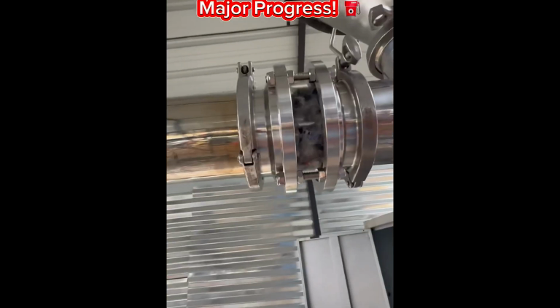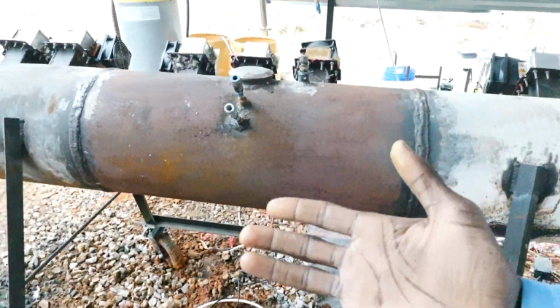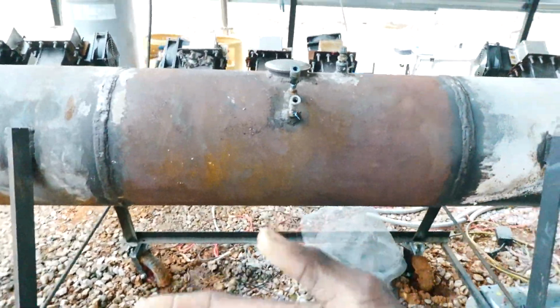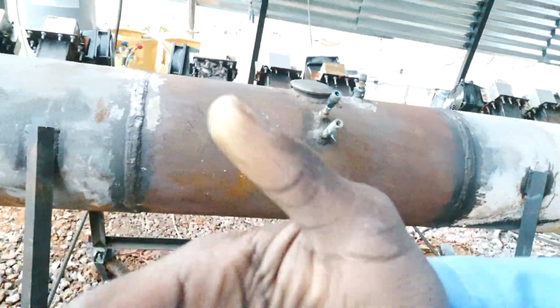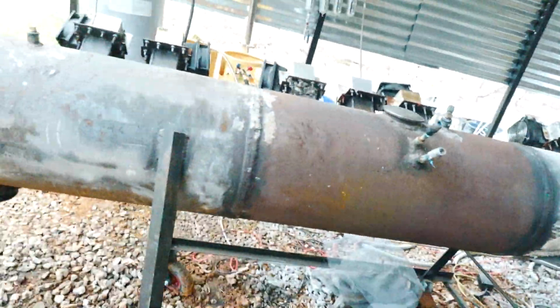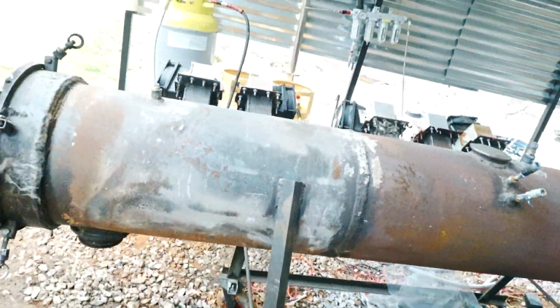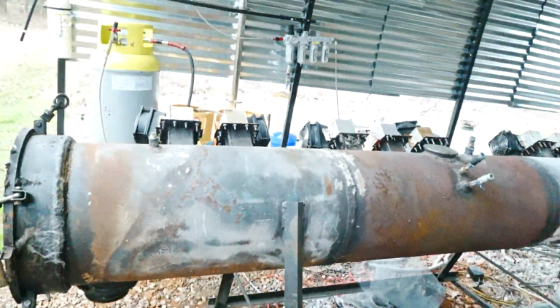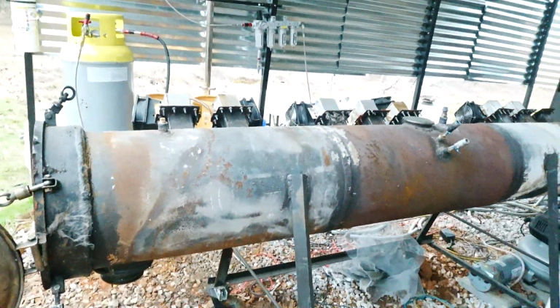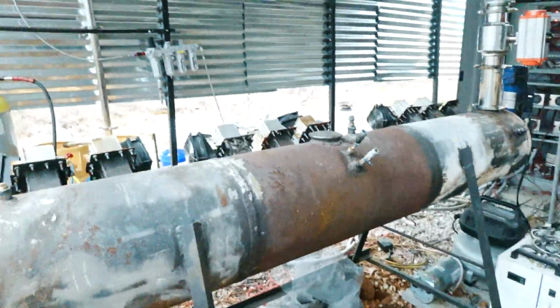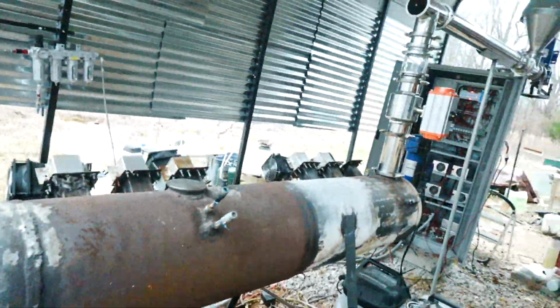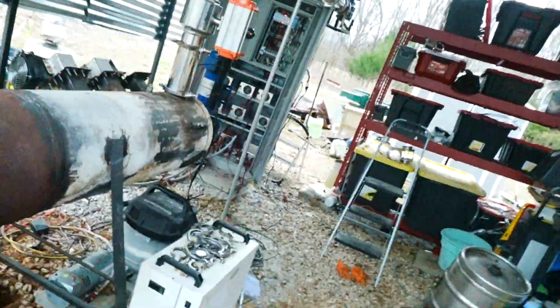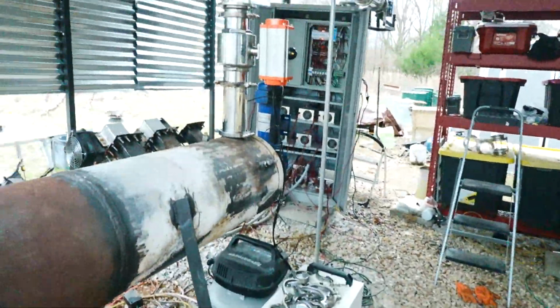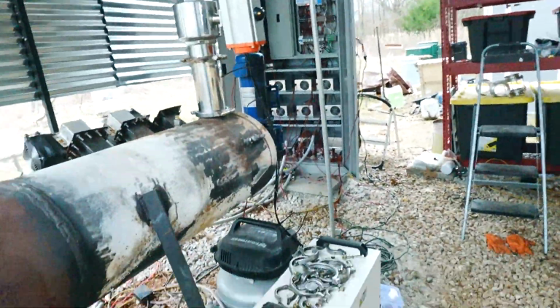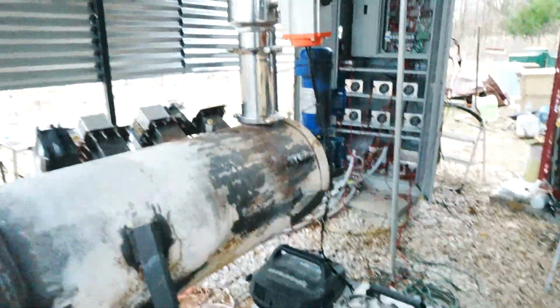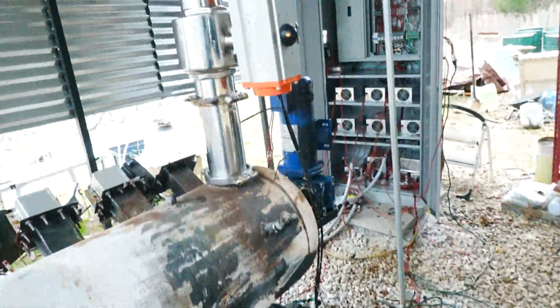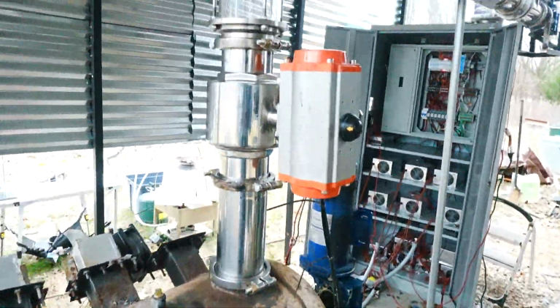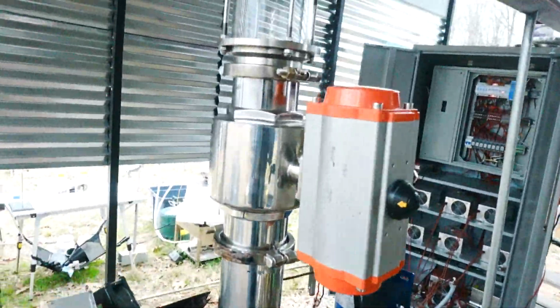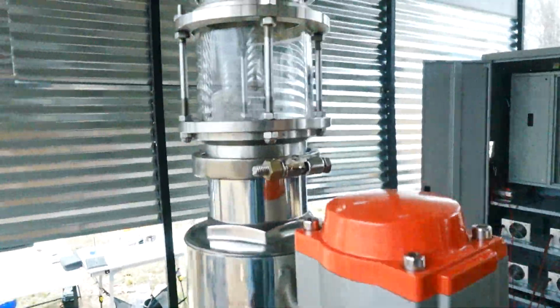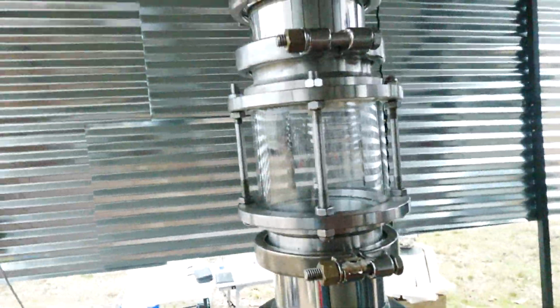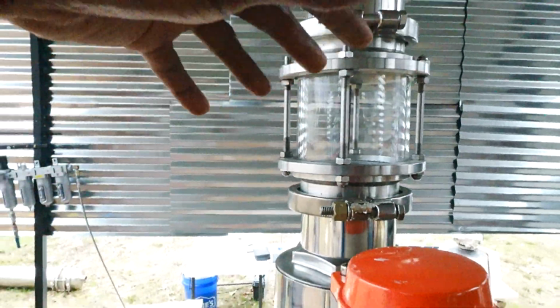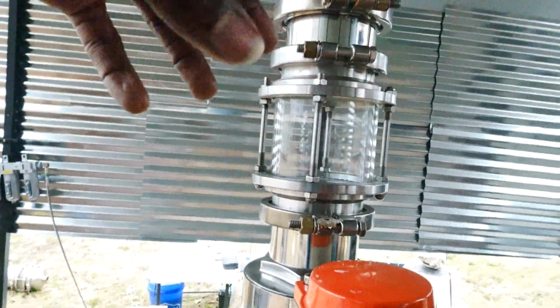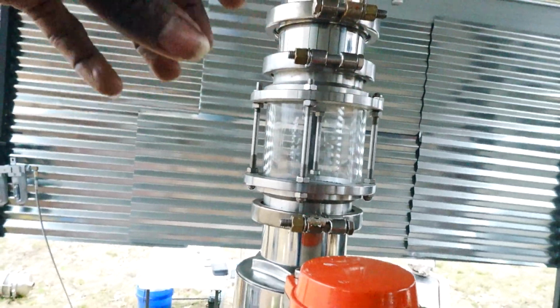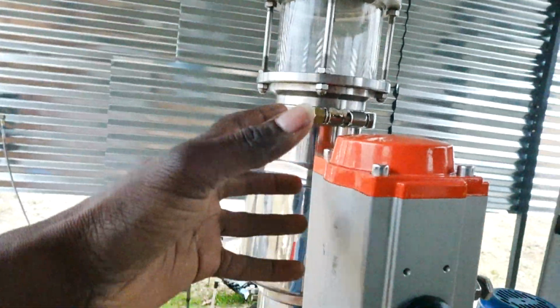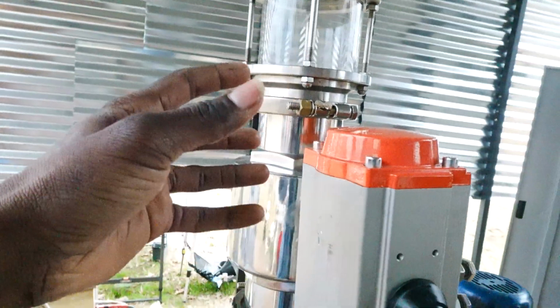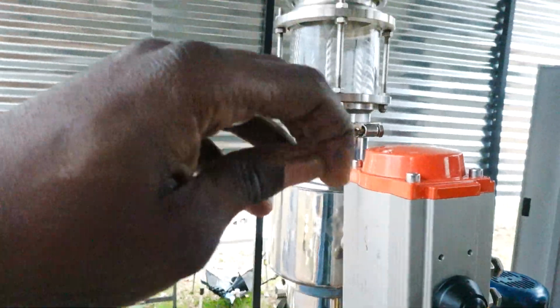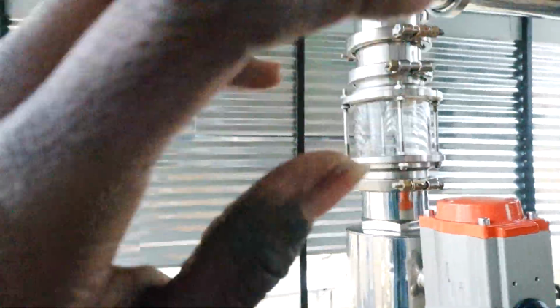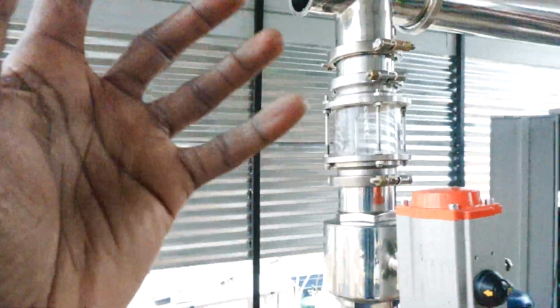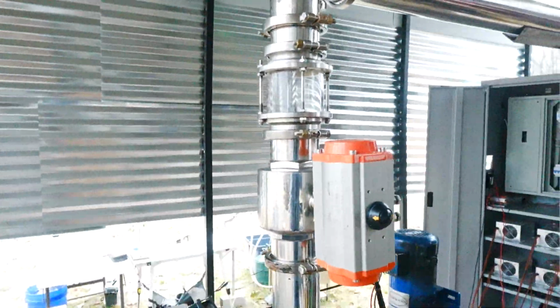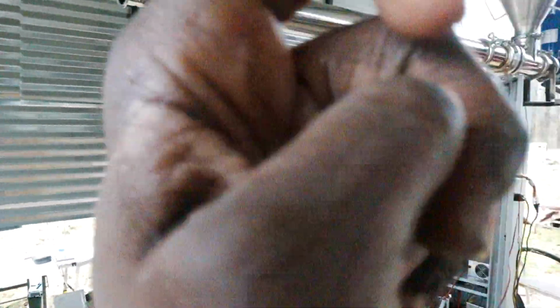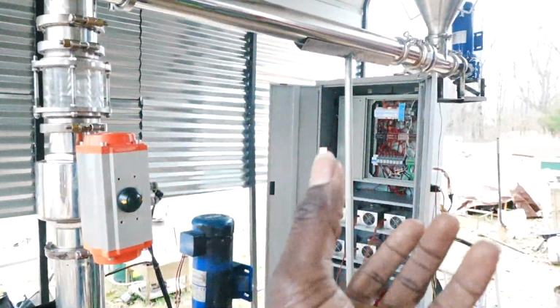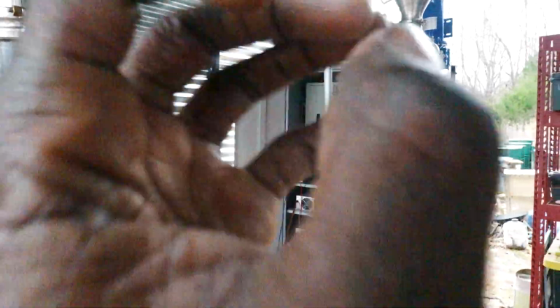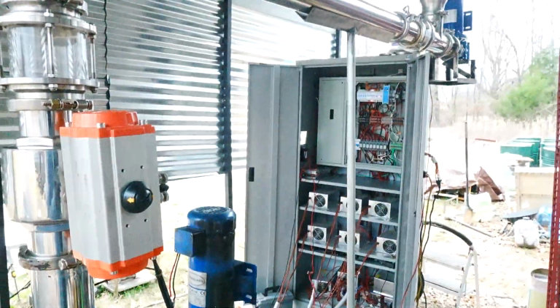Nonetheless, it's working really well. The only issue I'm worried about is this: if plastic builds up here too much to a degree, this valve opening will not let the plastic fall because it'll kind of just static and stick together.